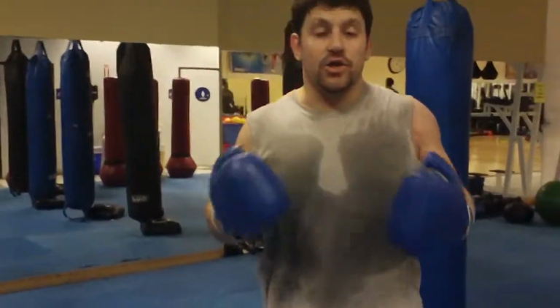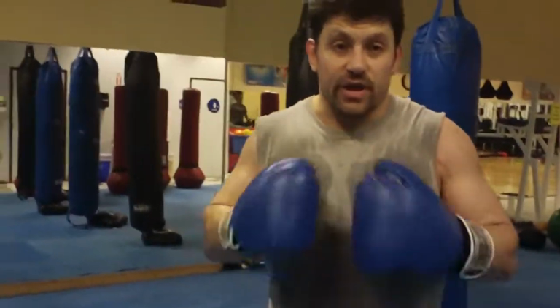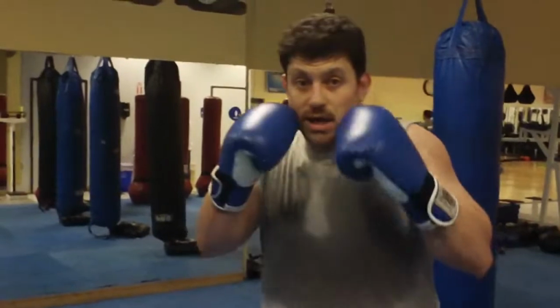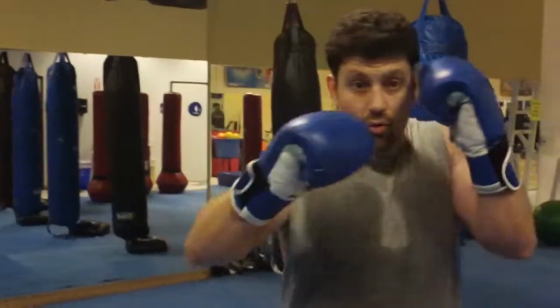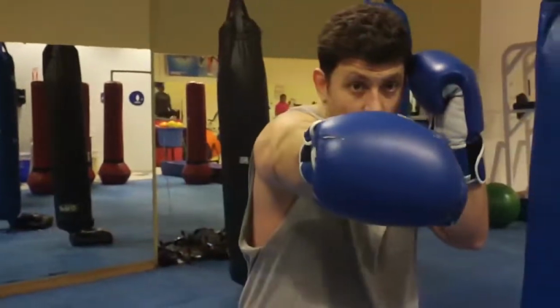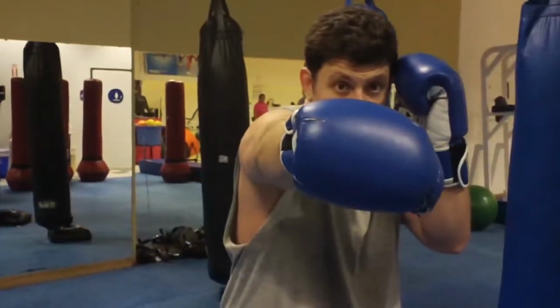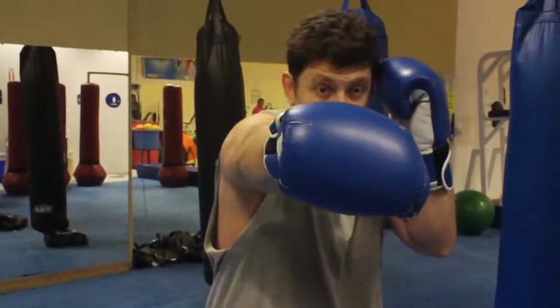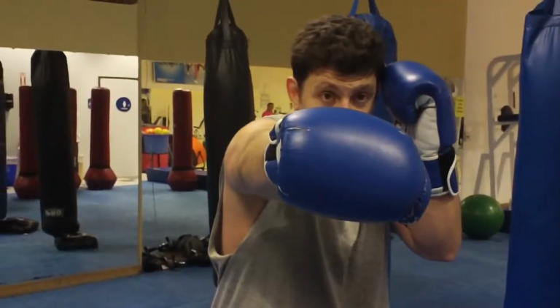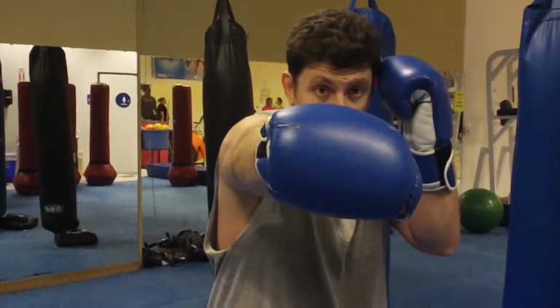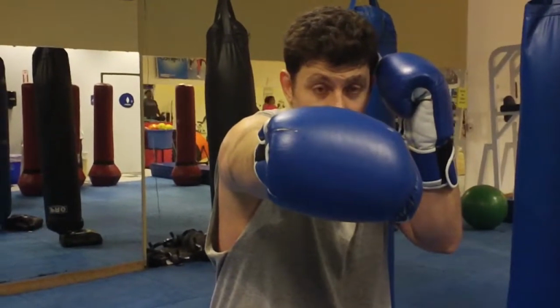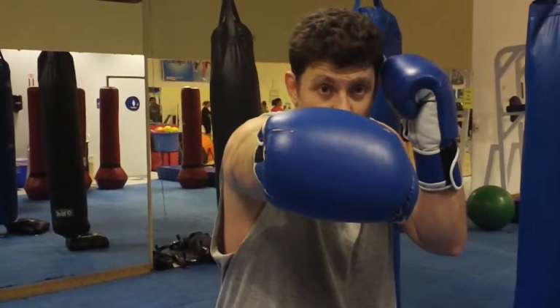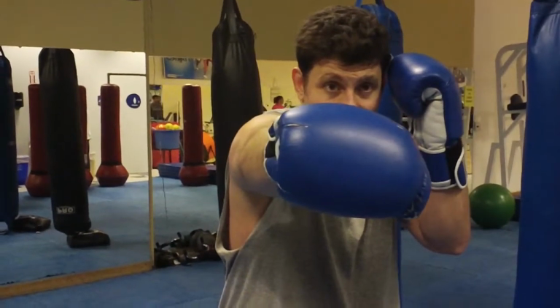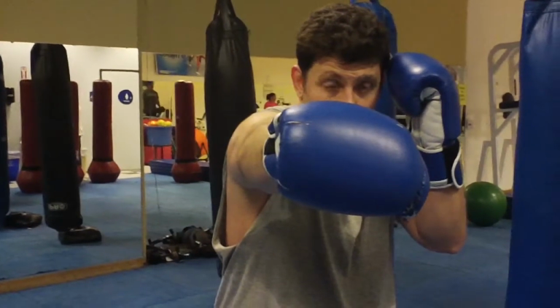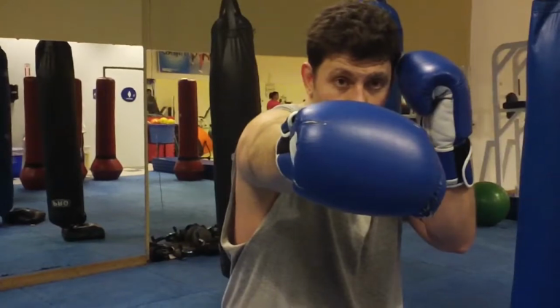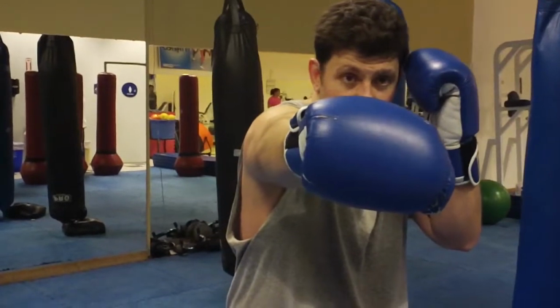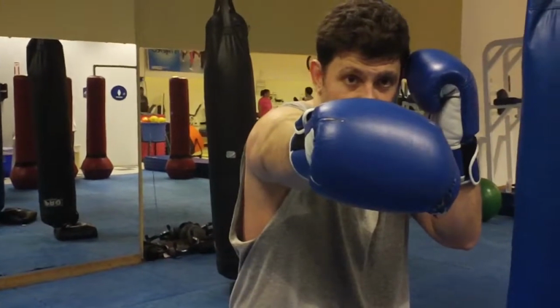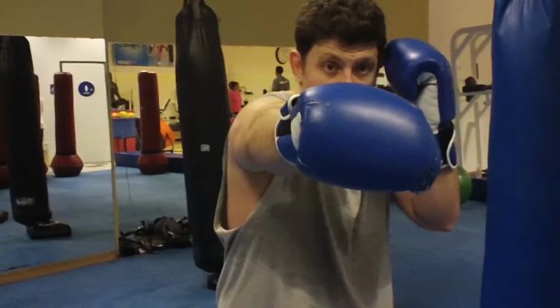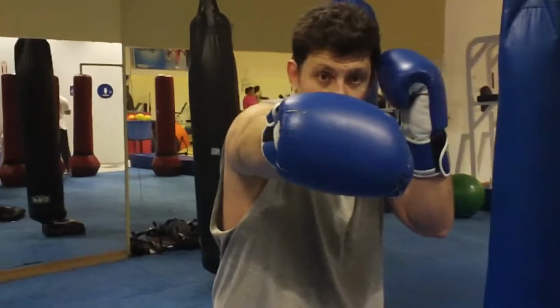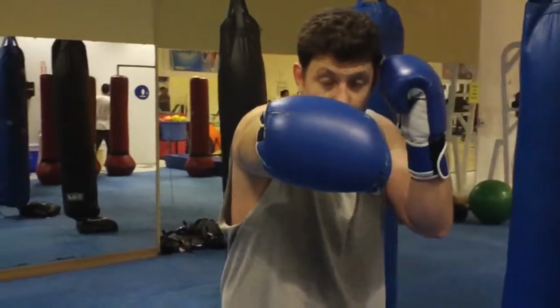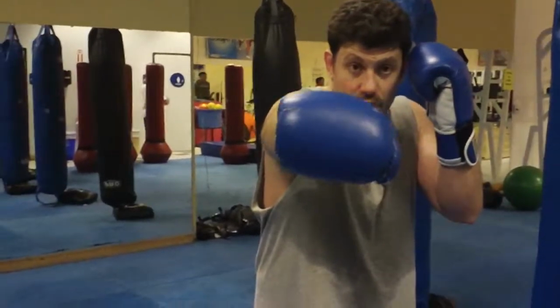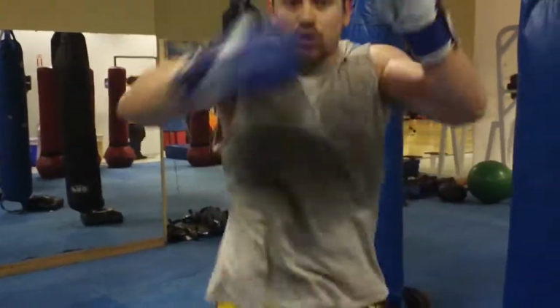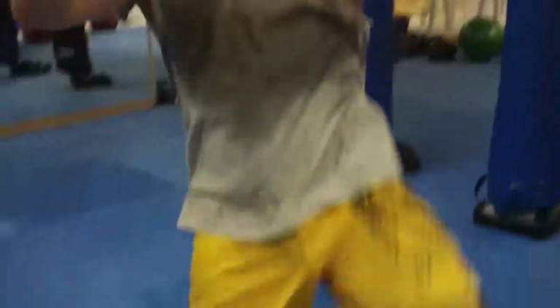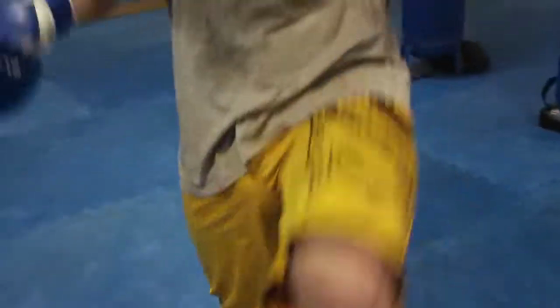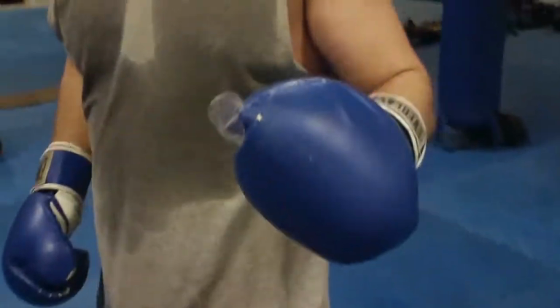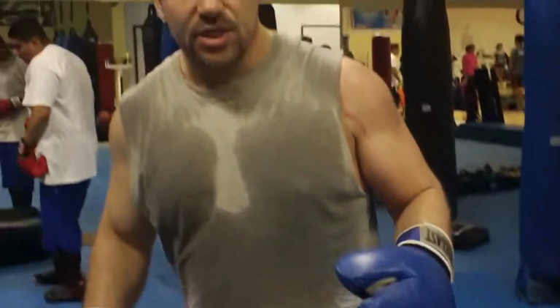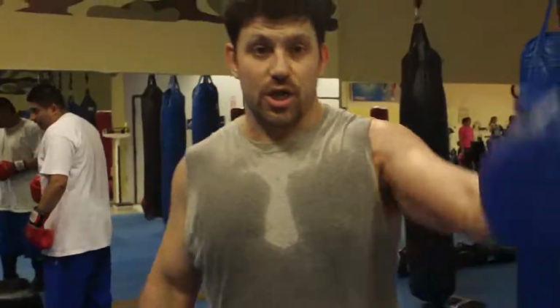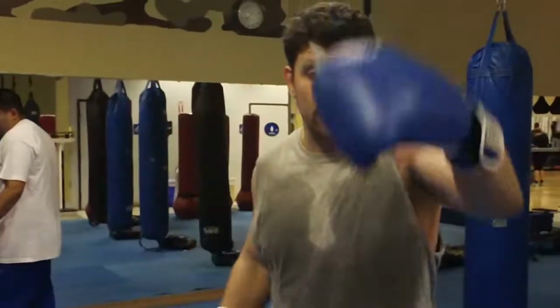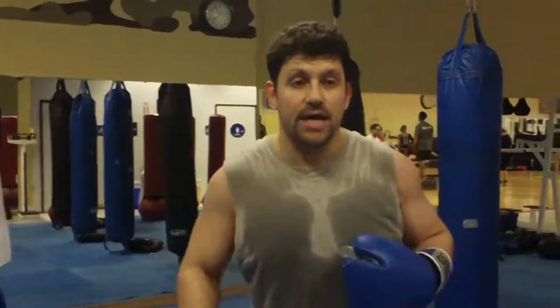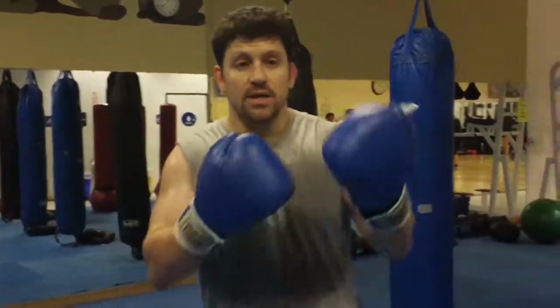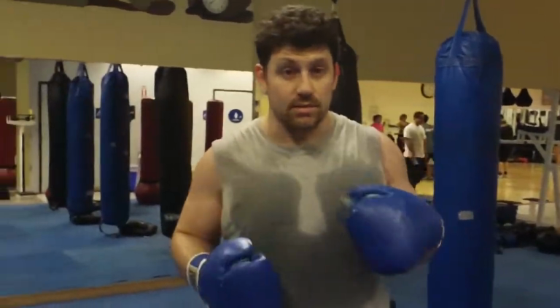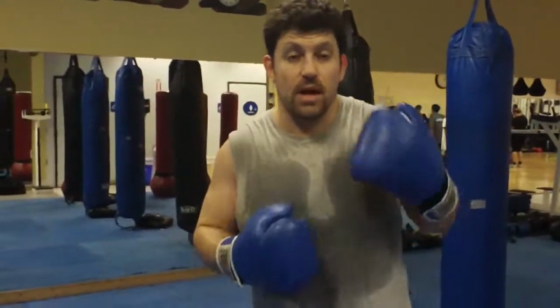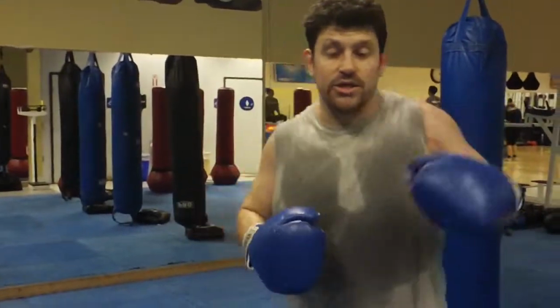Alternatively, if you end on a right cross, then you do a switch or a step — step out and go to a left kick or a left knee. At this range, I would go switch, step up, left knee to the chin, try and get a hold of the neck, some collar time.